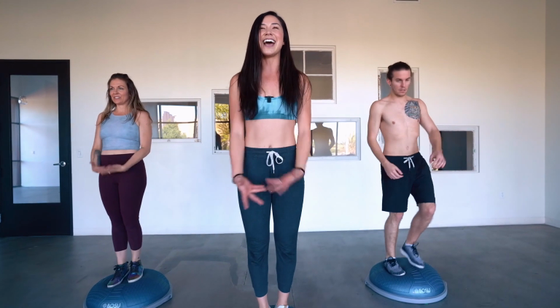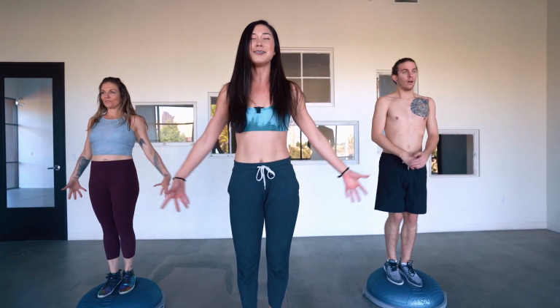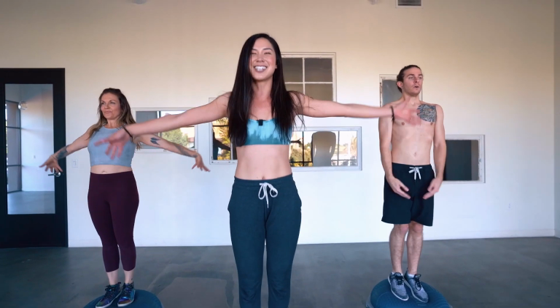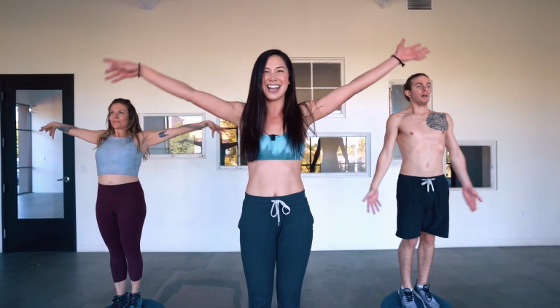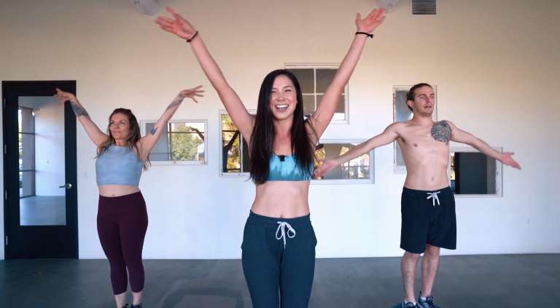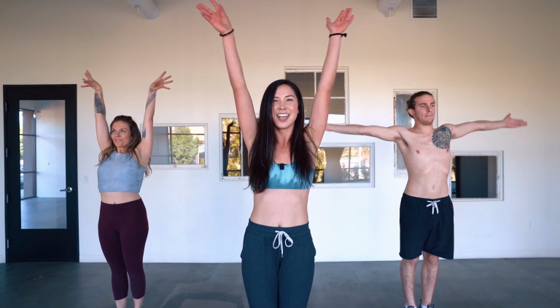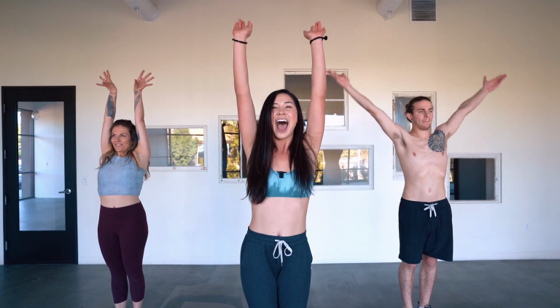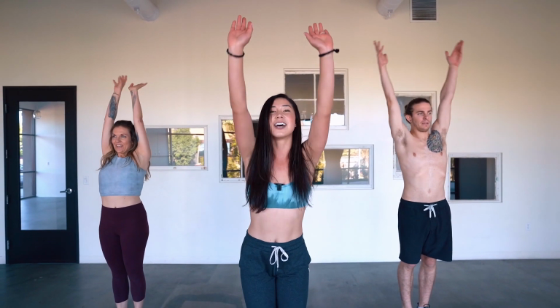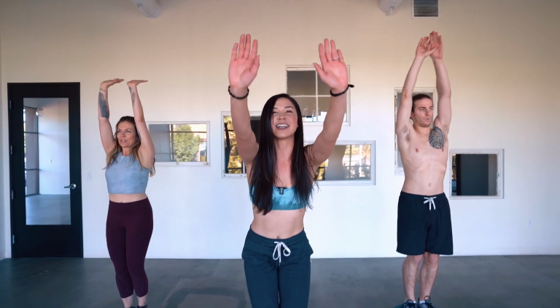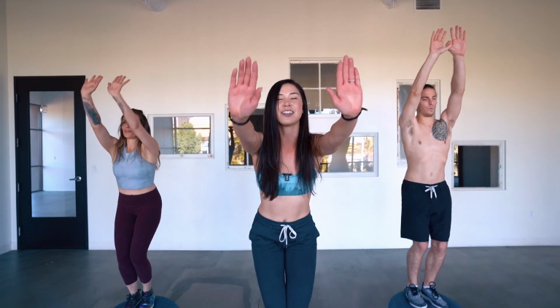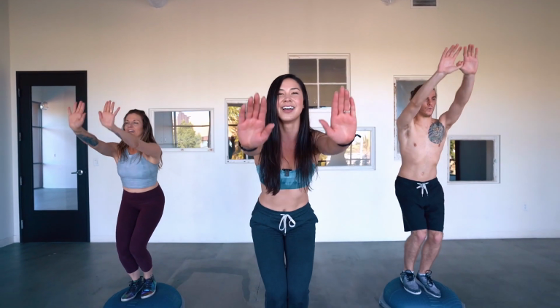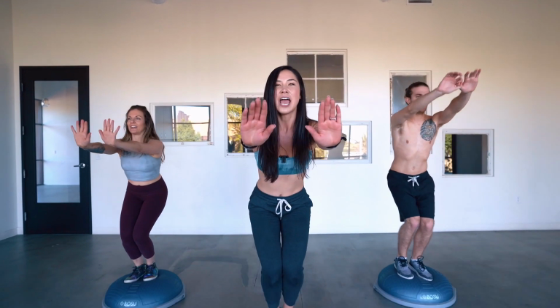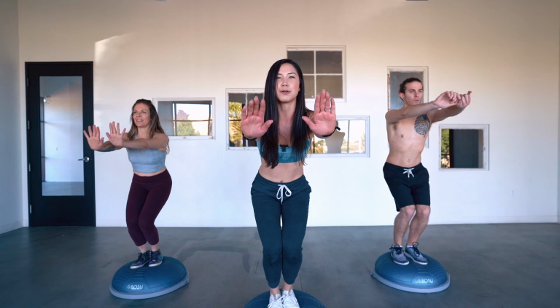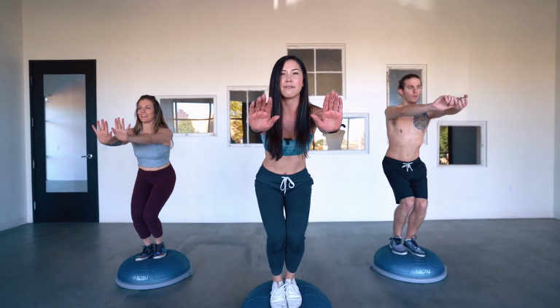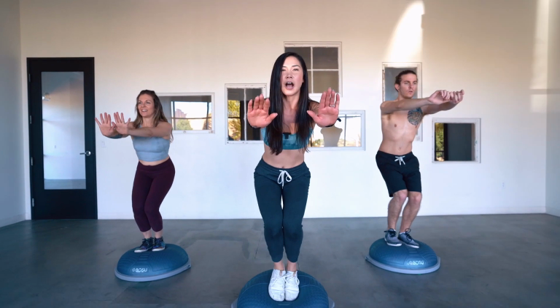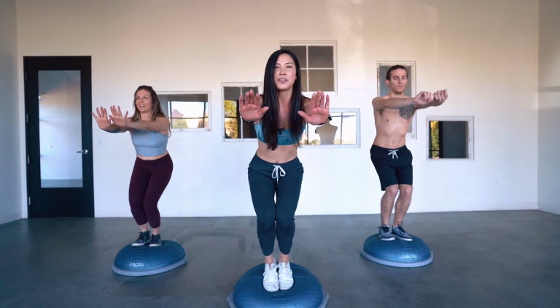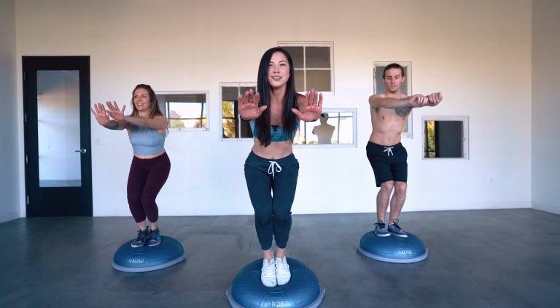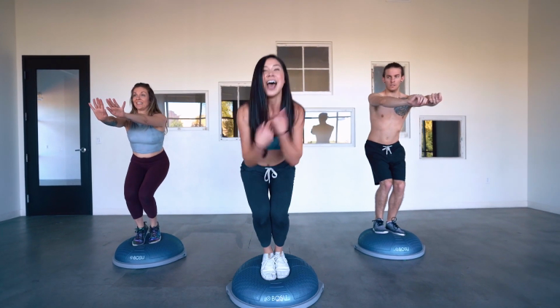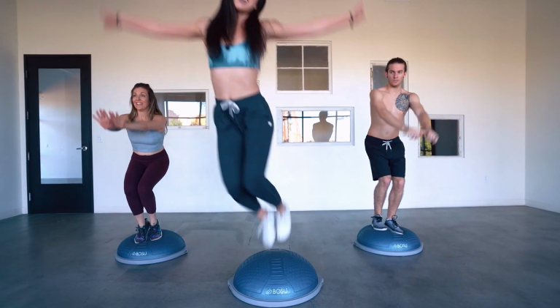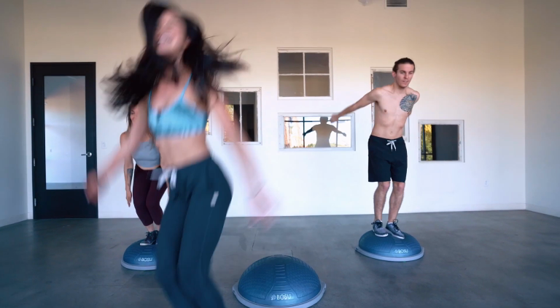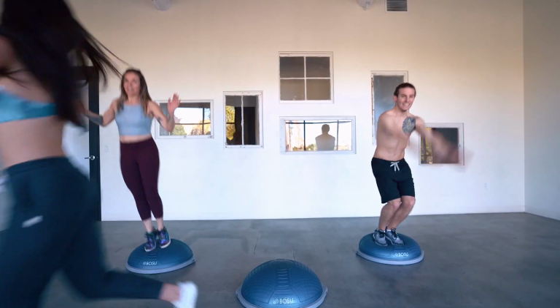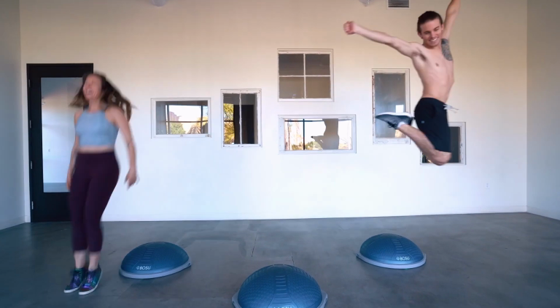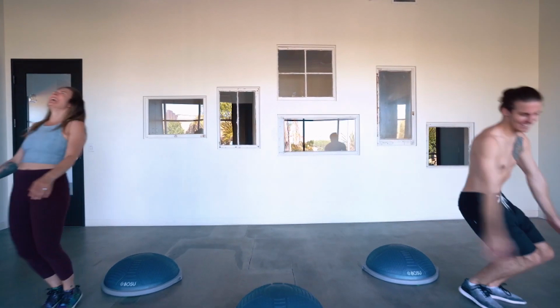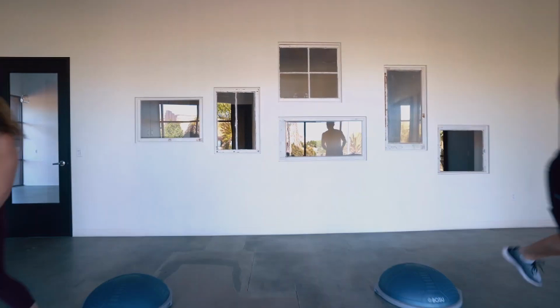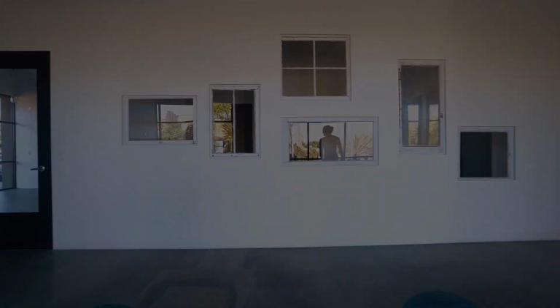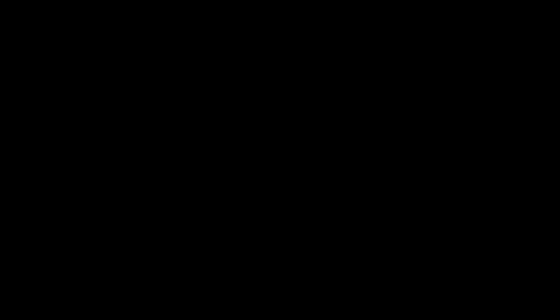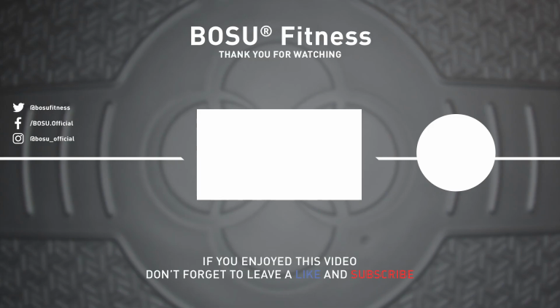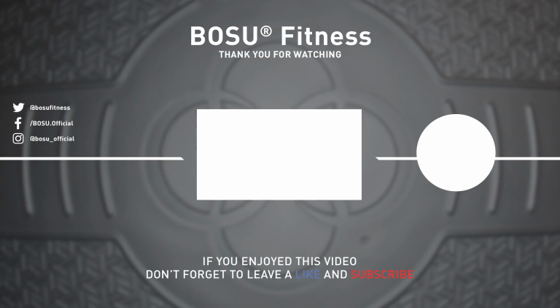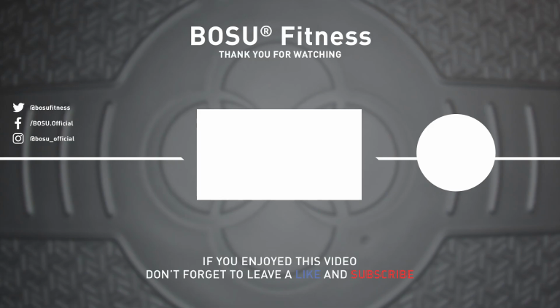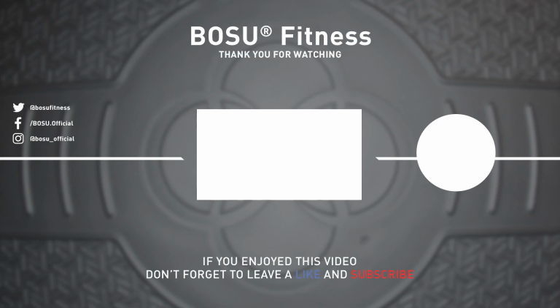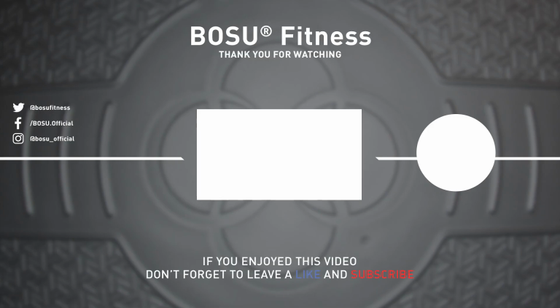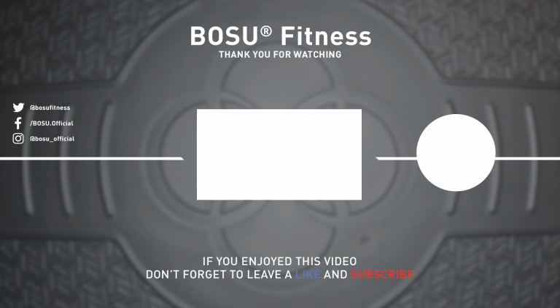Inhale, arms reach. Yes, you guys. Exhale, stick it nice and low. If you're feeling brave, come off of those toes. You're done.